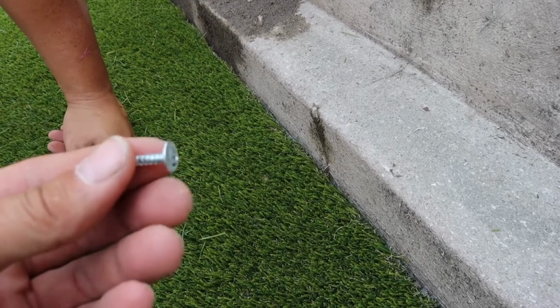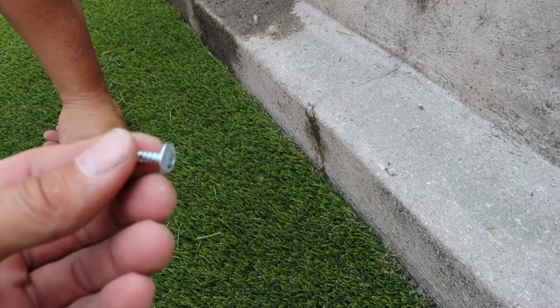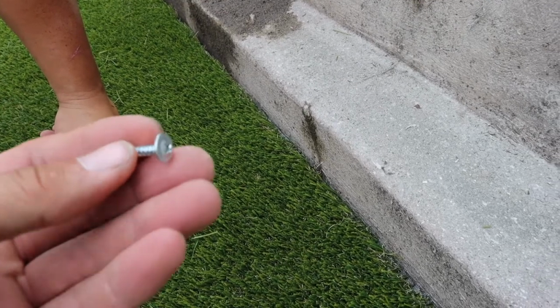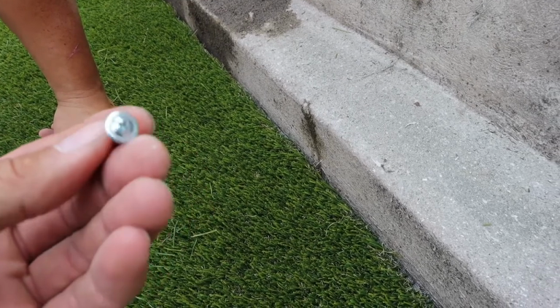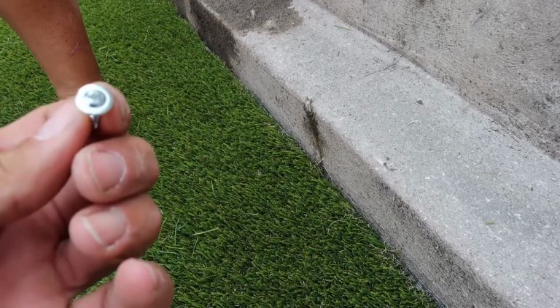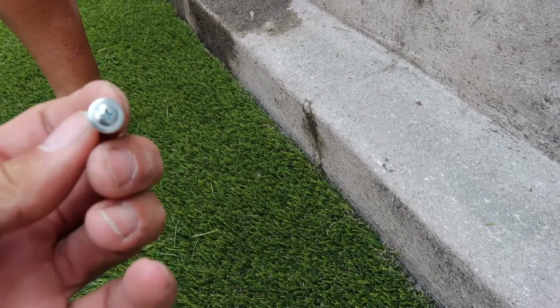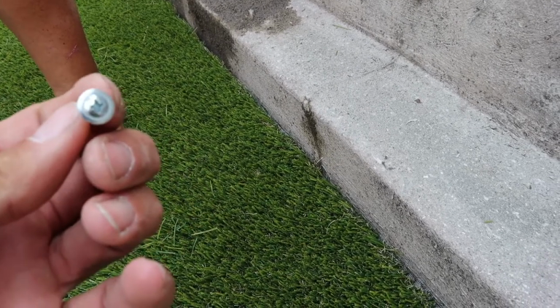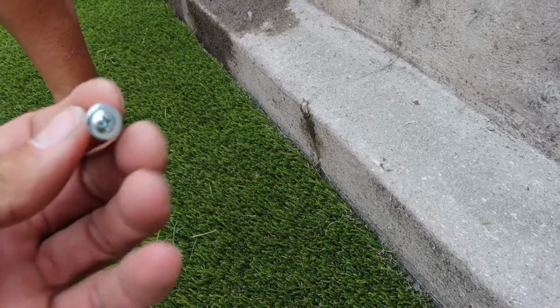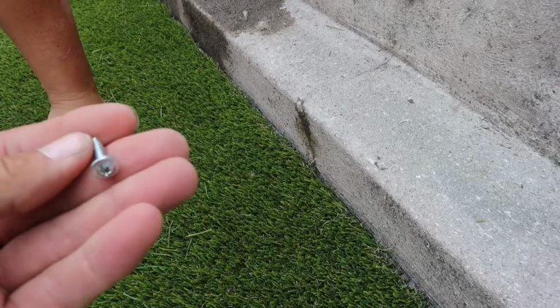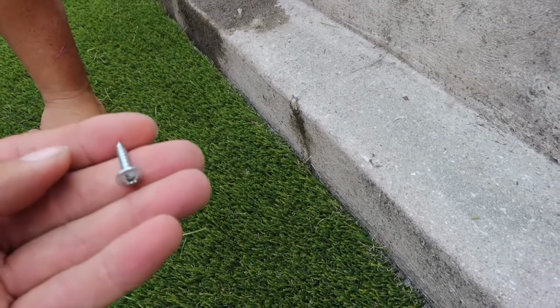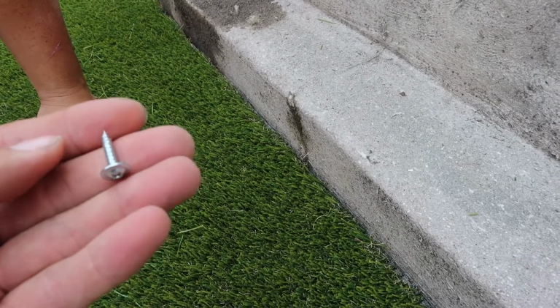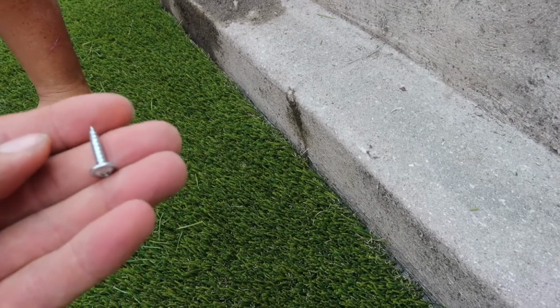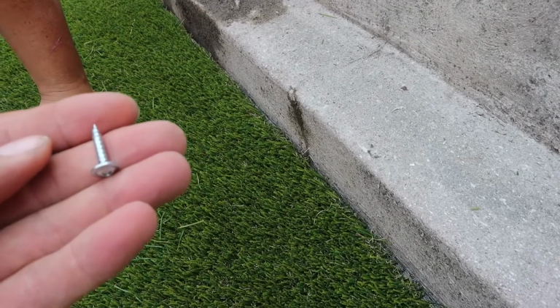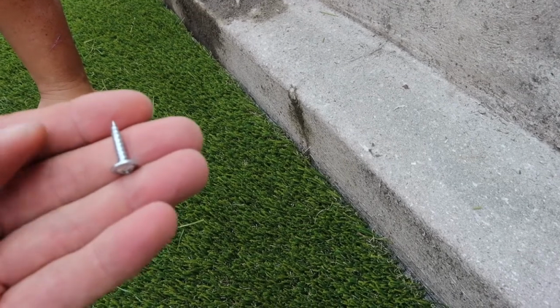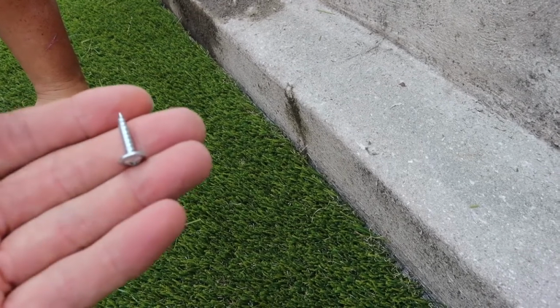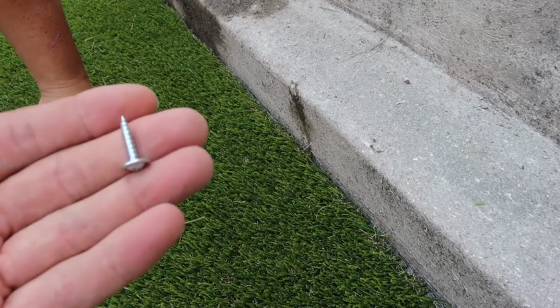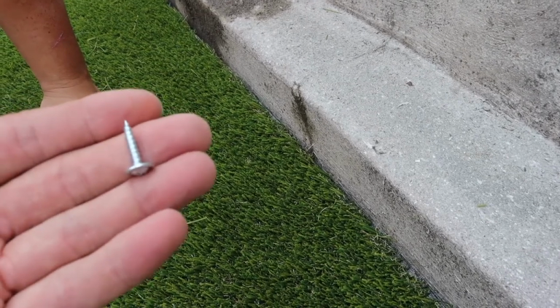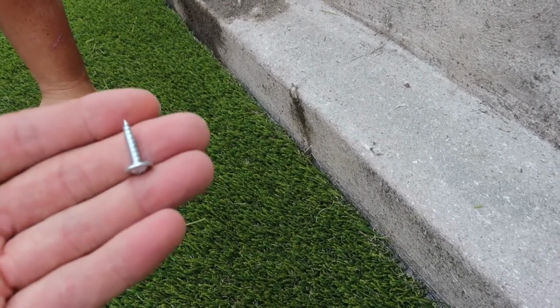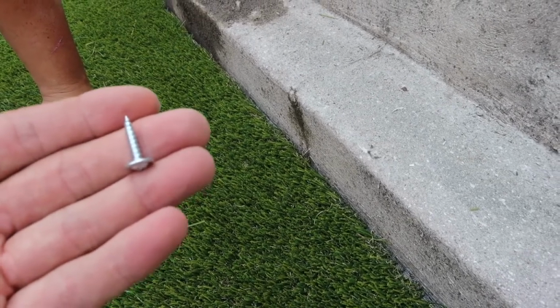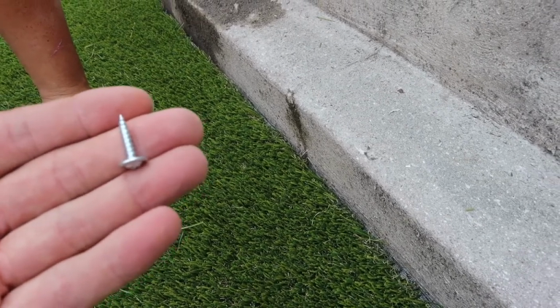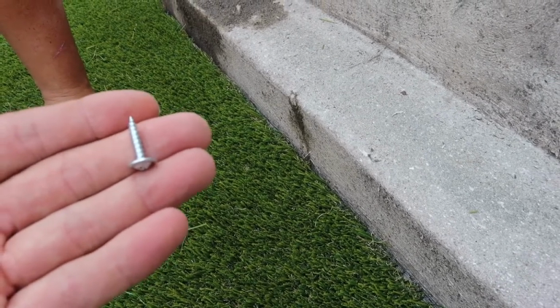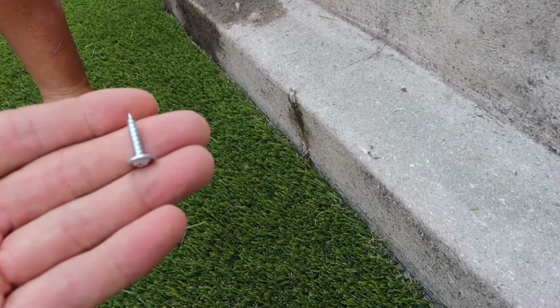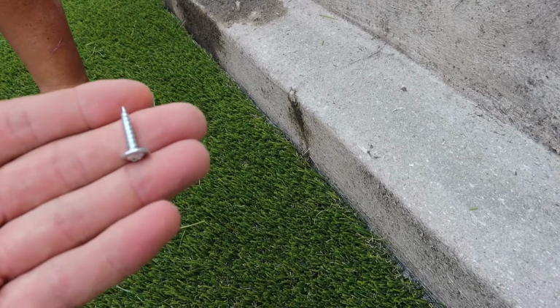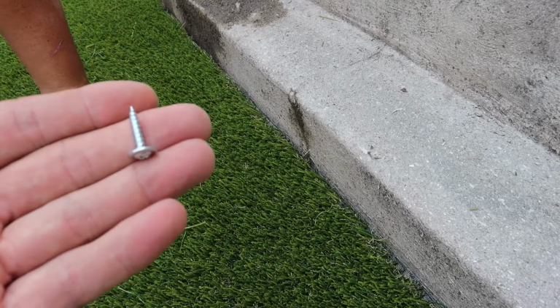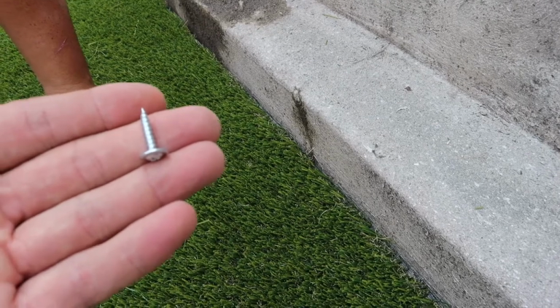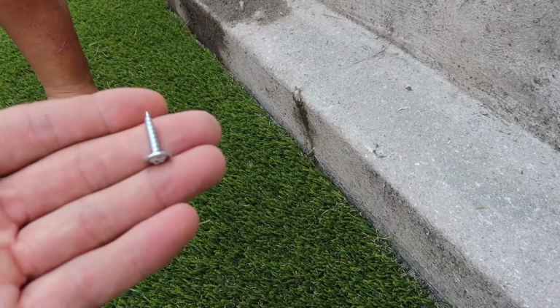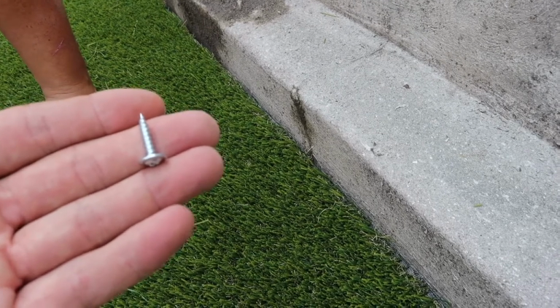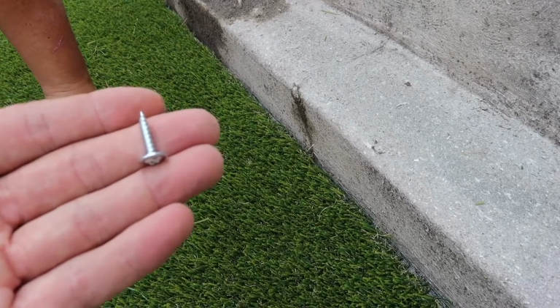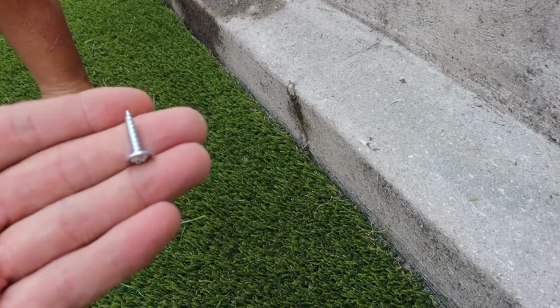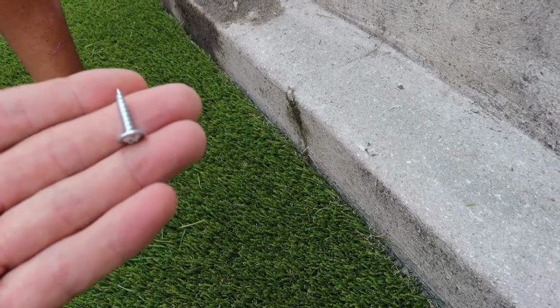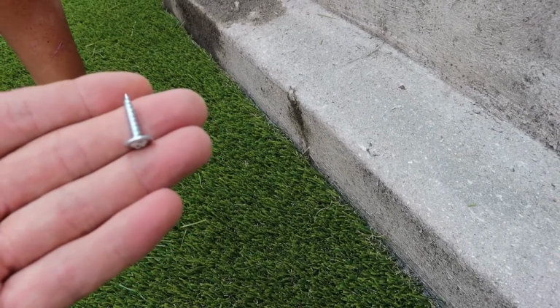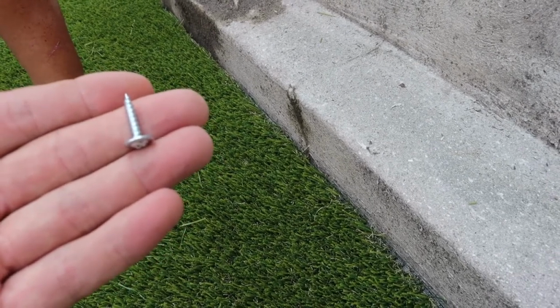These are aluminum zinc-coated so they never rust — they just oxidize. So if you ever had to take the turf up for some reason, like we actually will be doing in six months at this place where the turf is going to be removed and relocated to a different section, it makes it easy to come back out and just unscrew them.